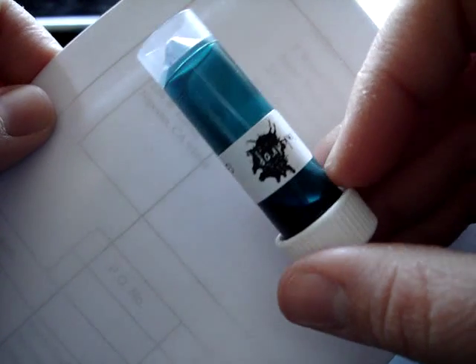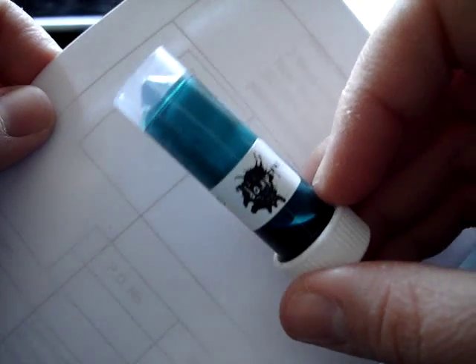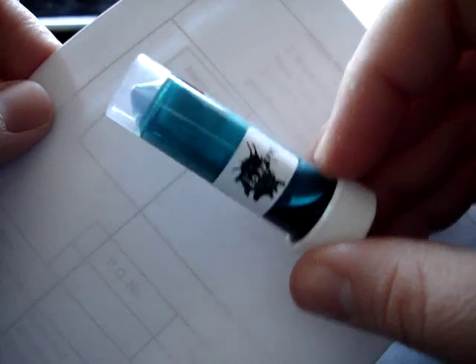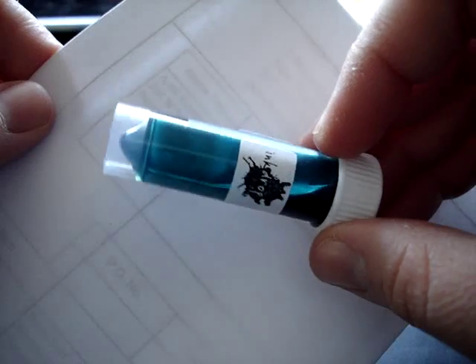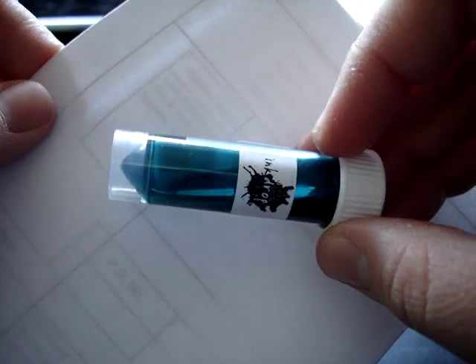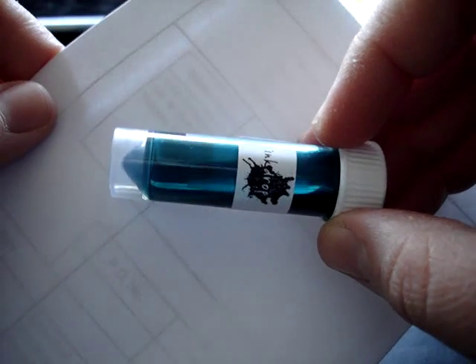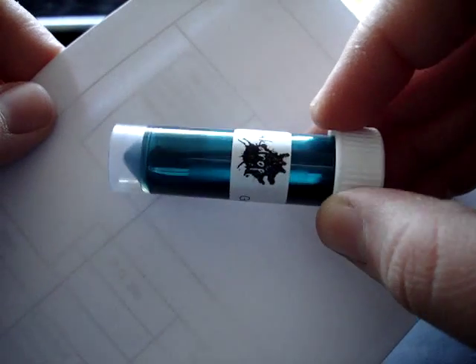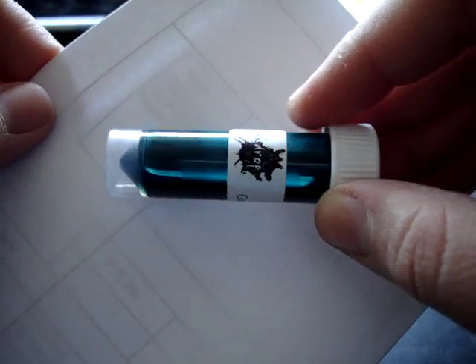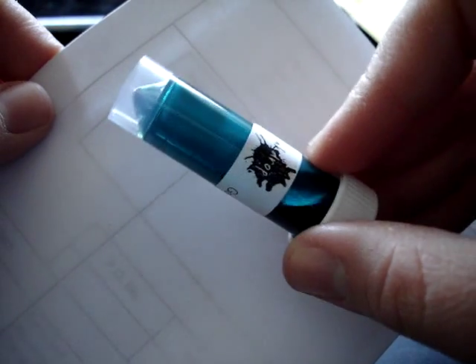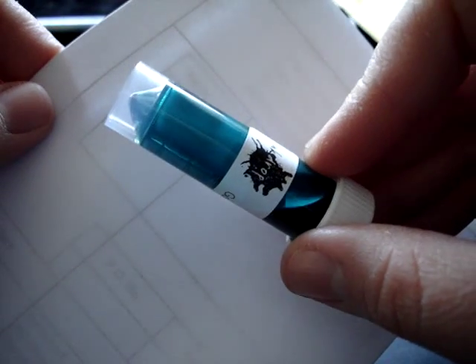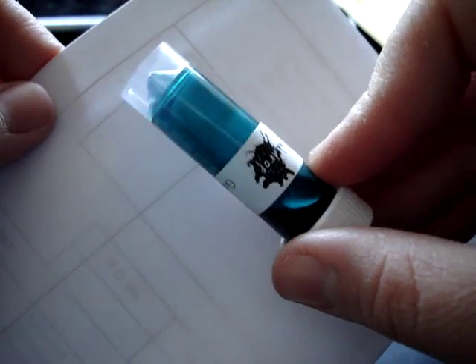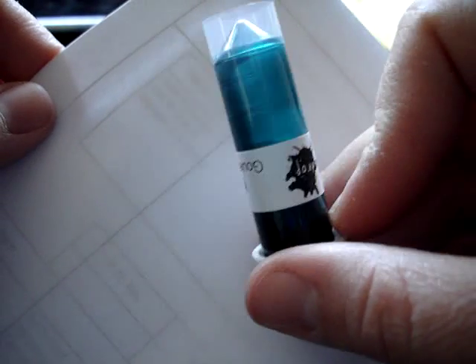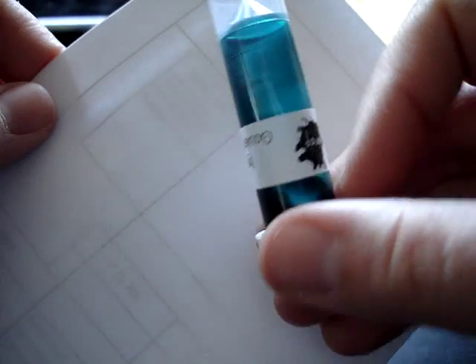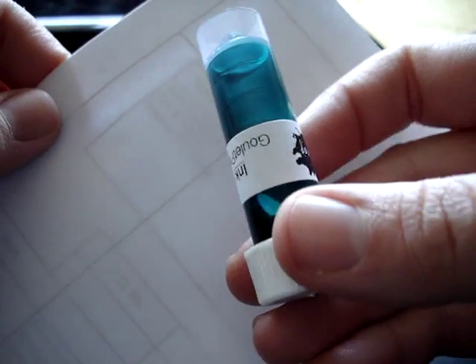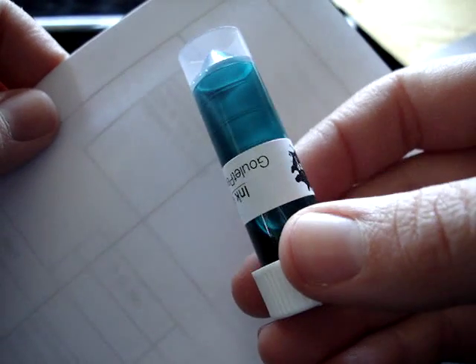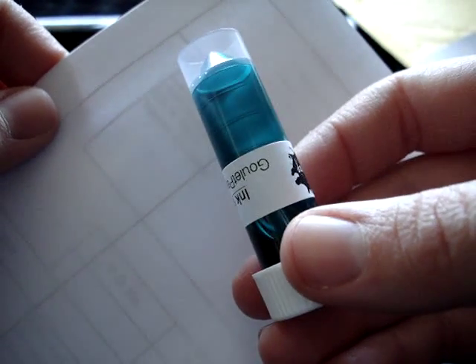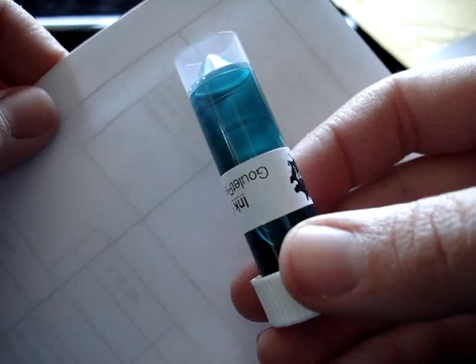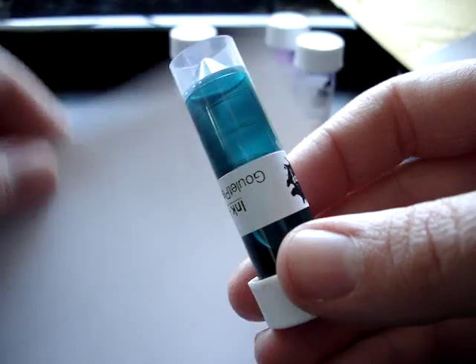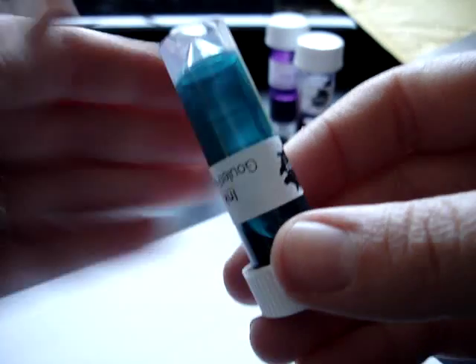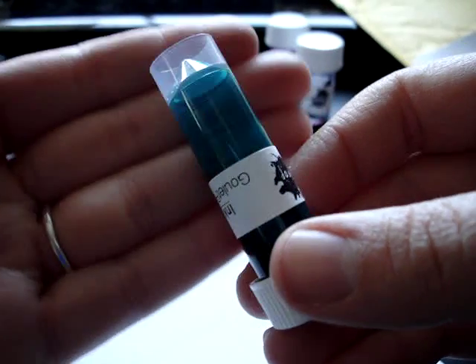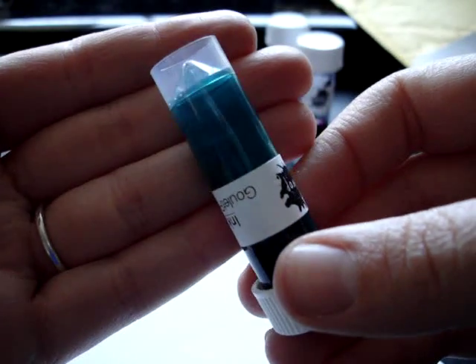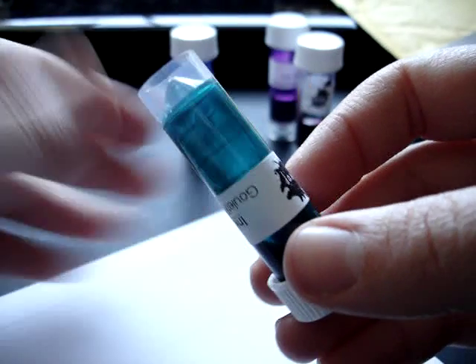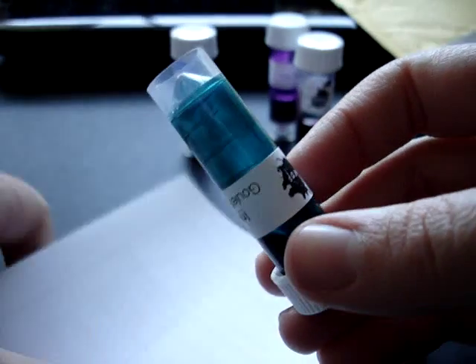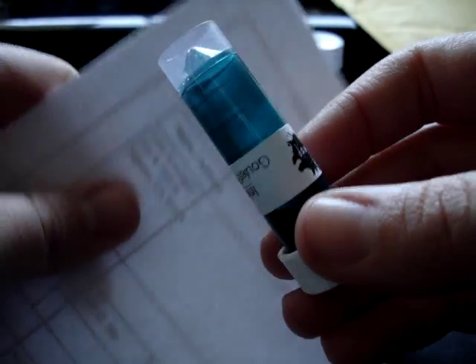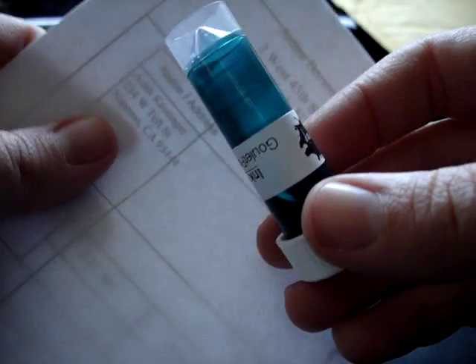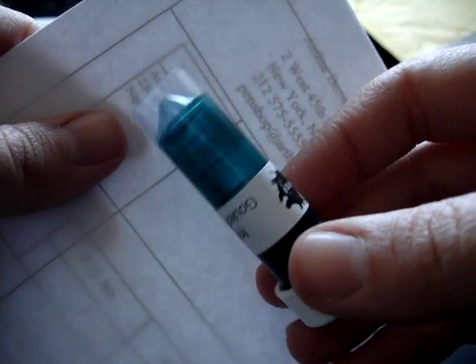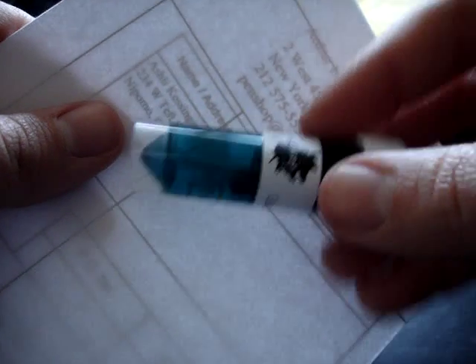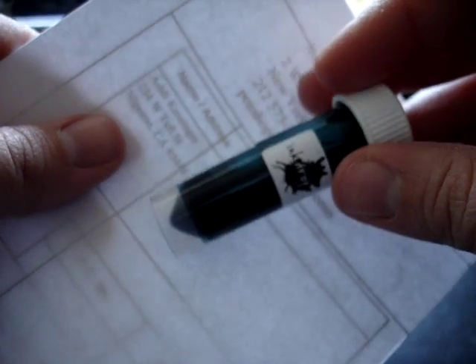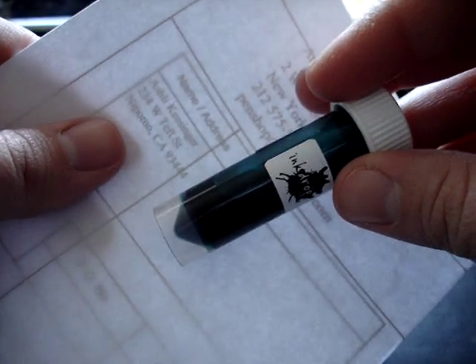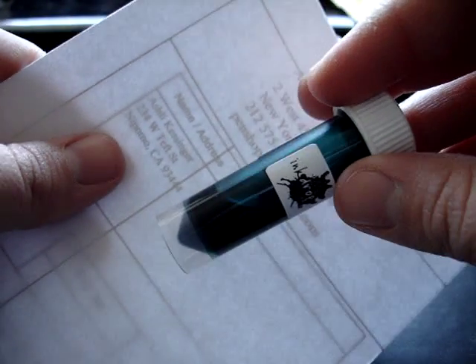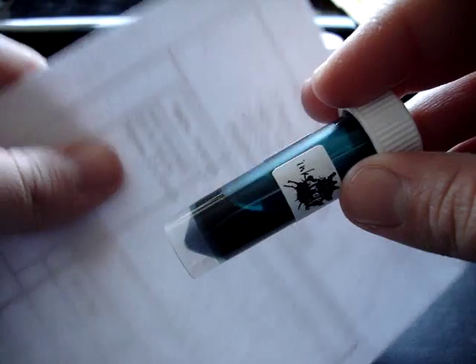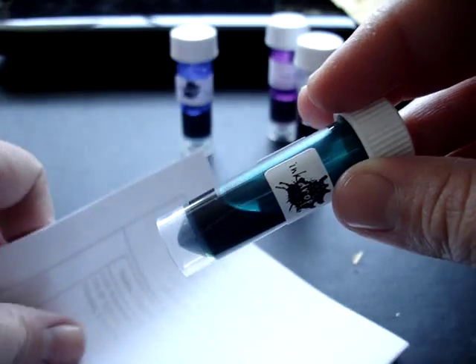This one looks like a turquoise green. In real life it's much darker than it's showing up on the screen — another turquoise. Somebody must love turquoise at the Goulet Pen Company.